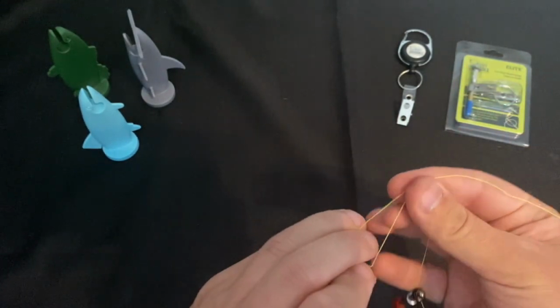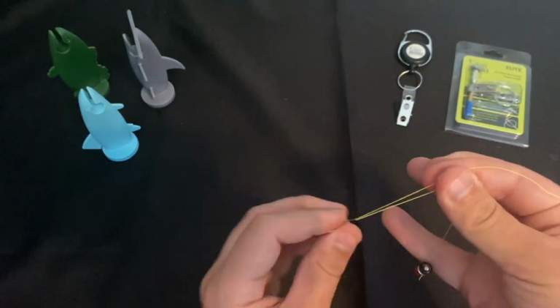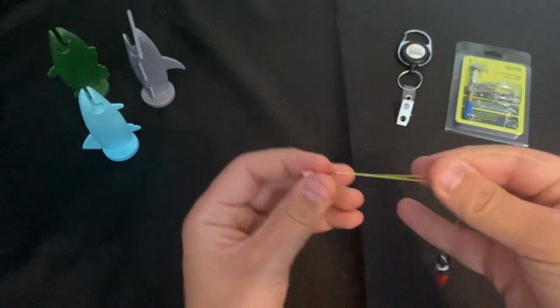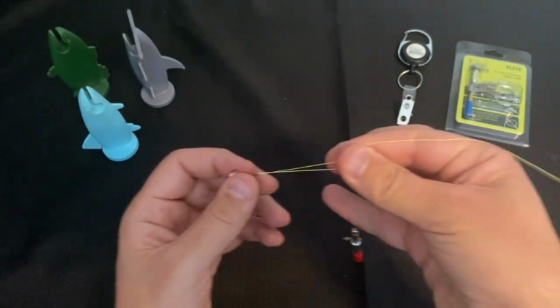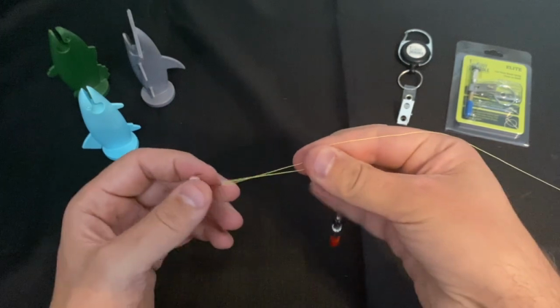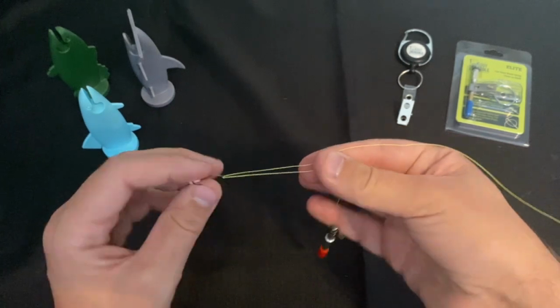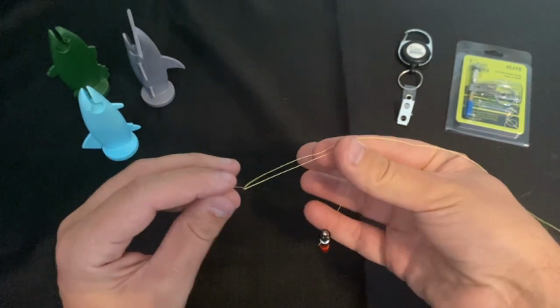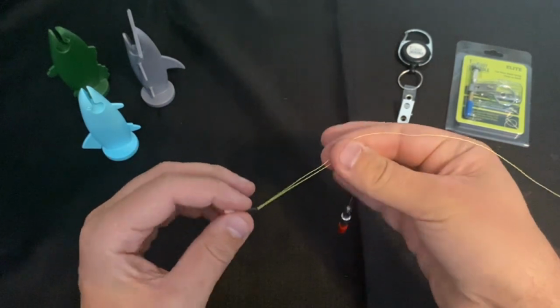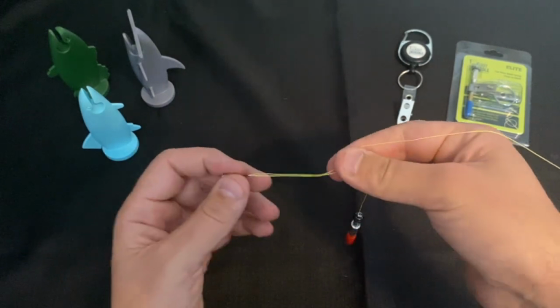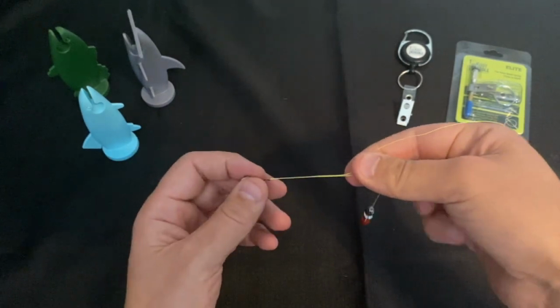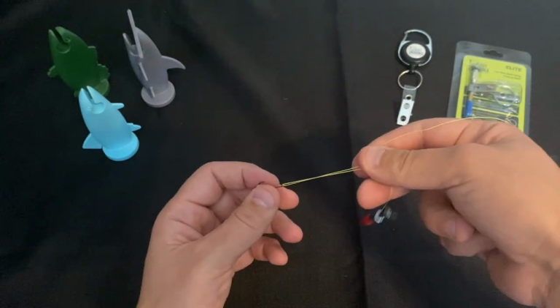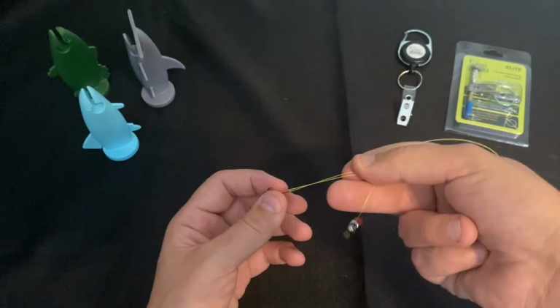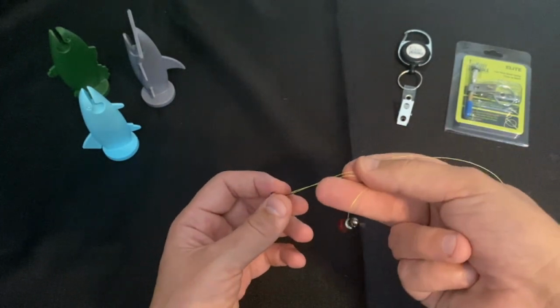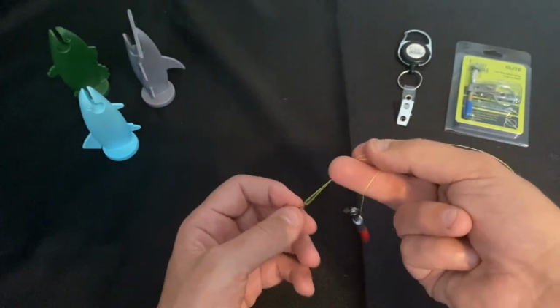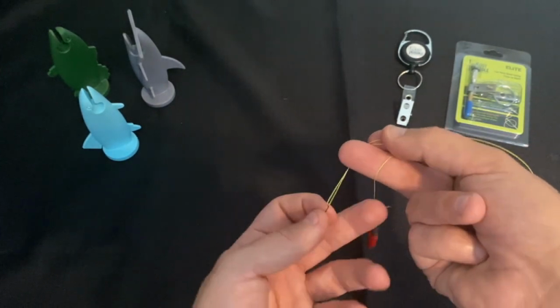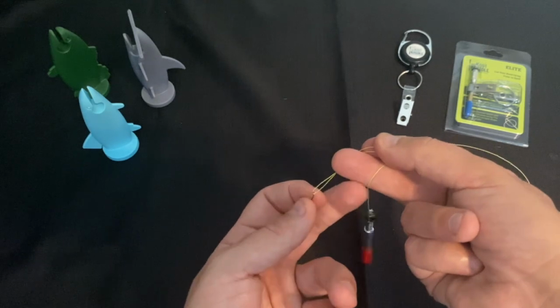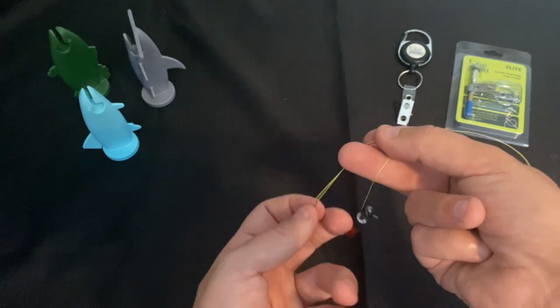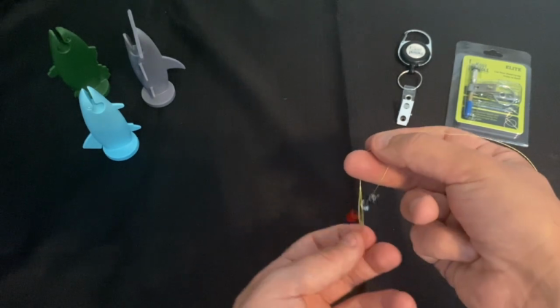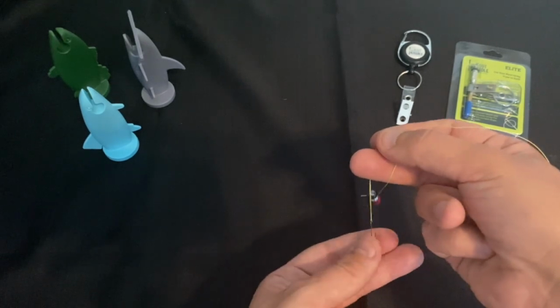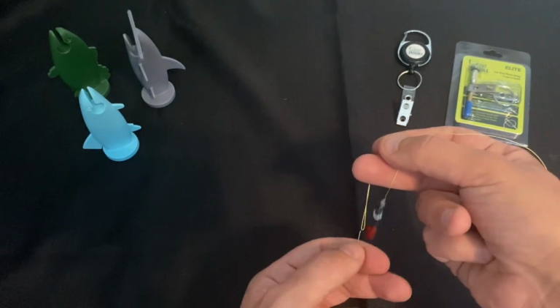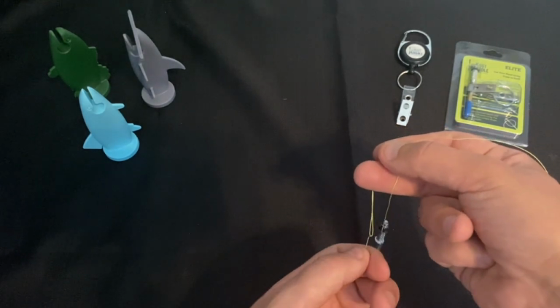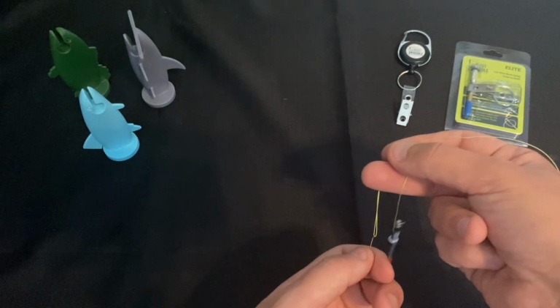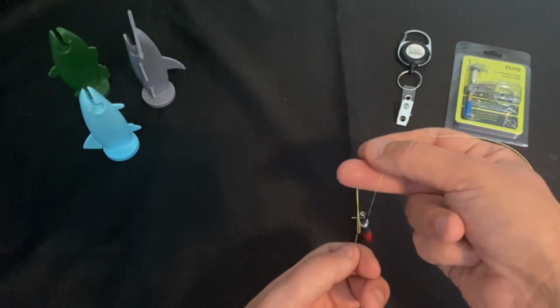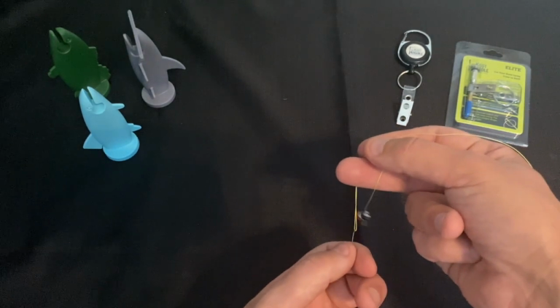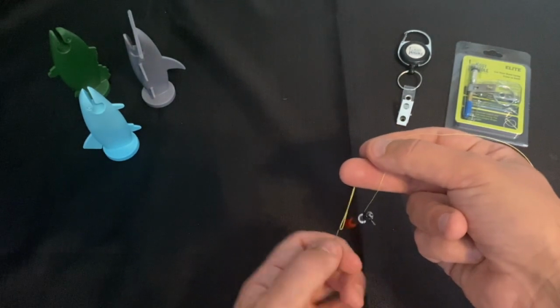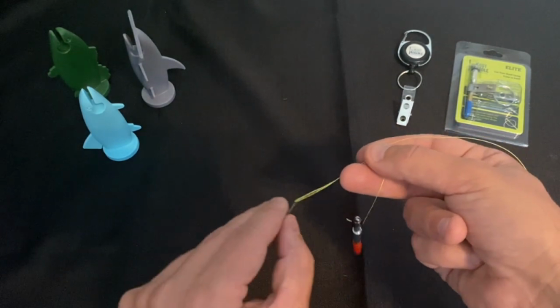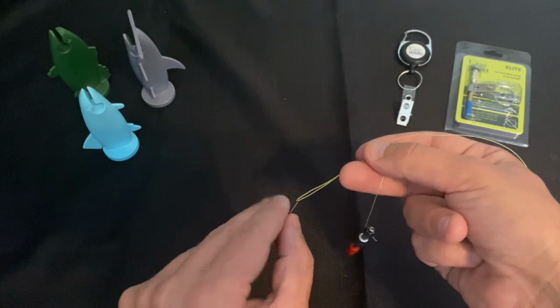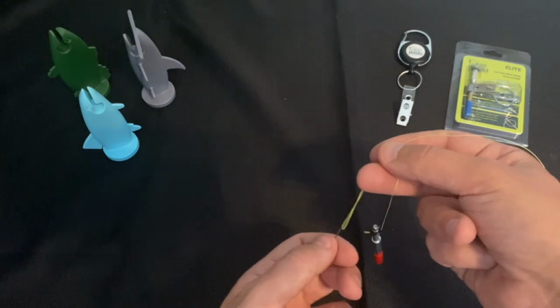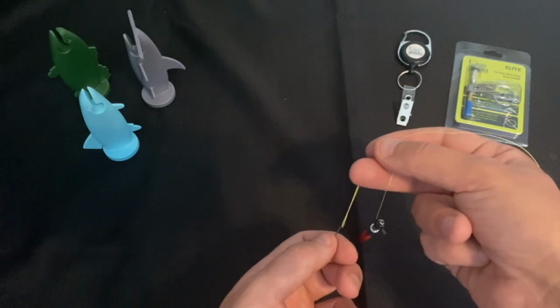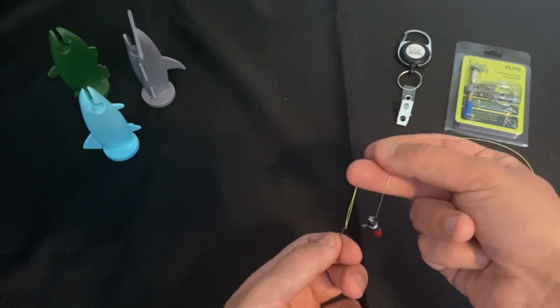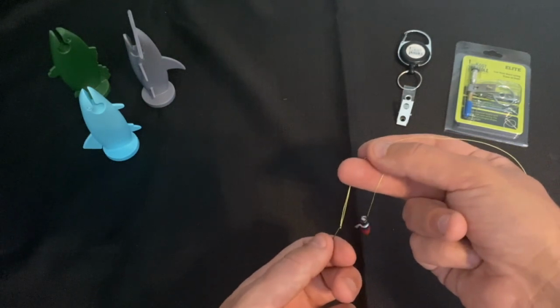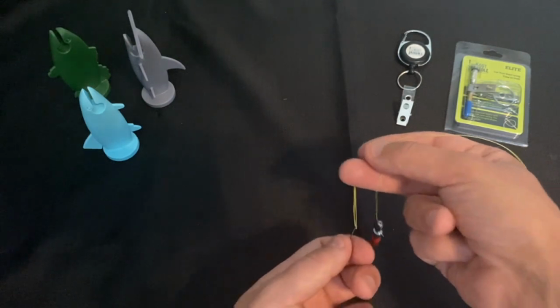Then I want to pinch the two lines together with my index finger and forefinger, and then put my middle finger through that loop, and then I can spin the knot needle around those two lines three to four times.